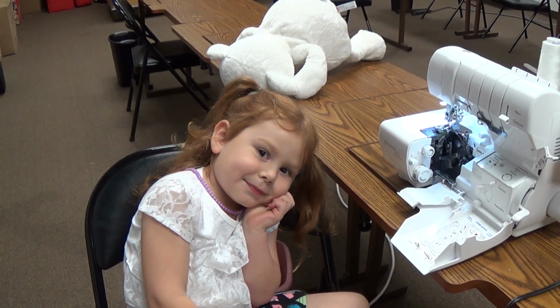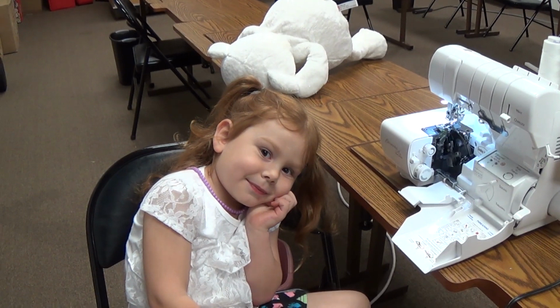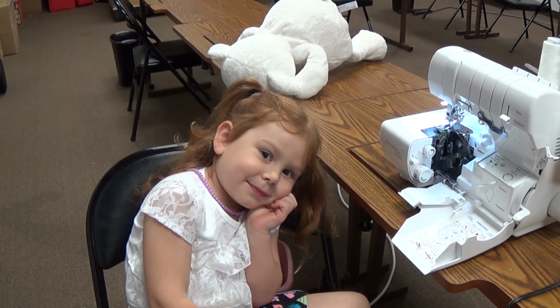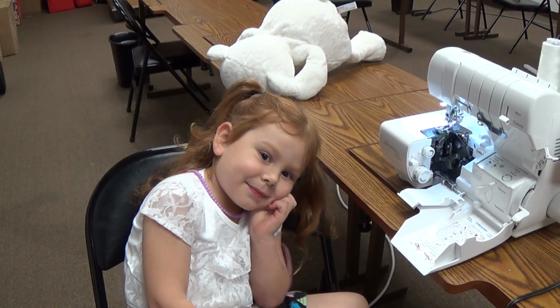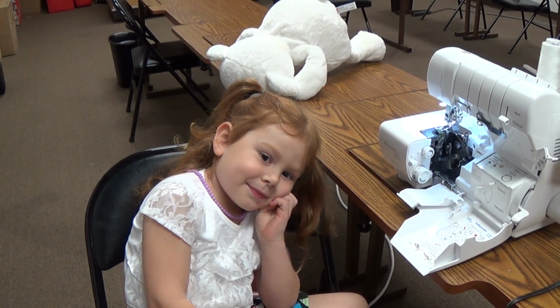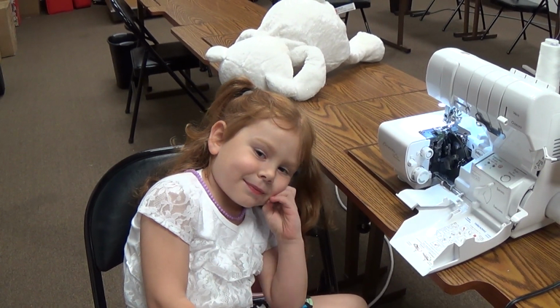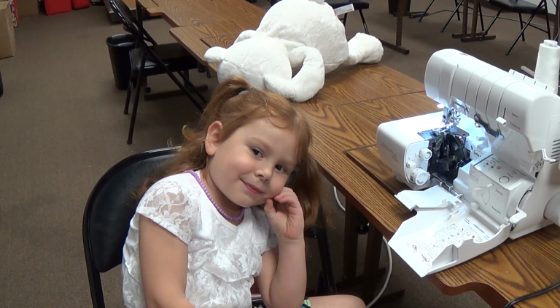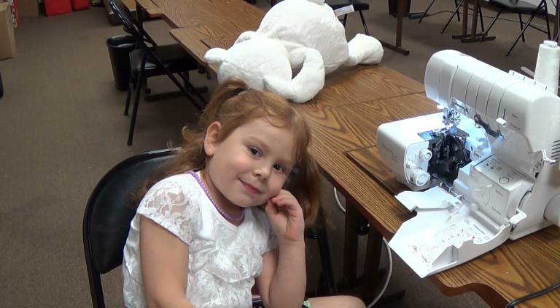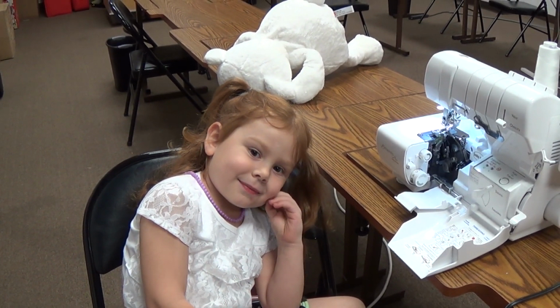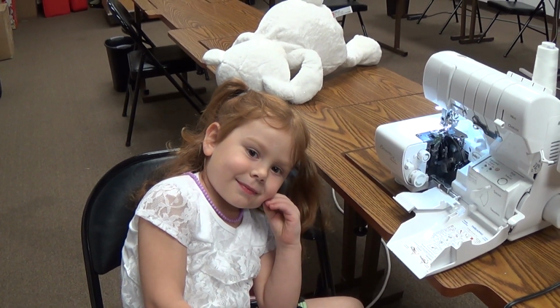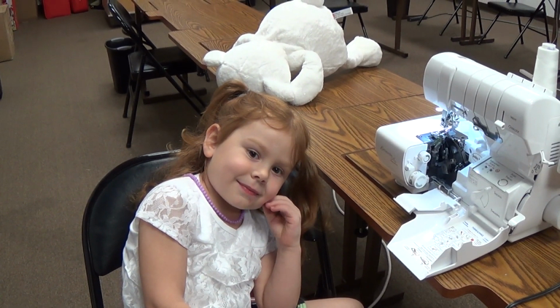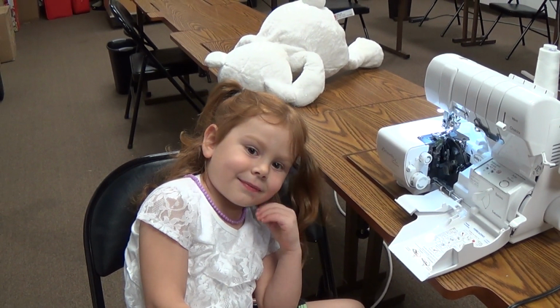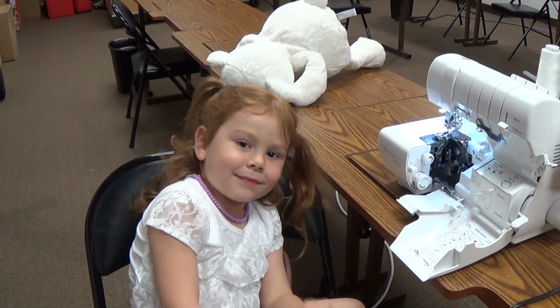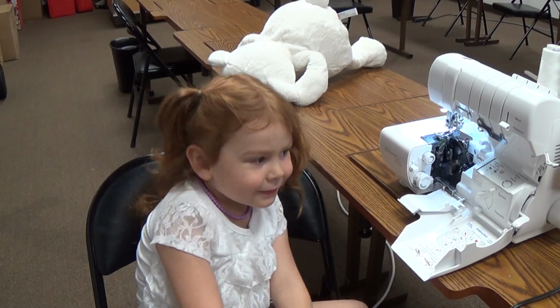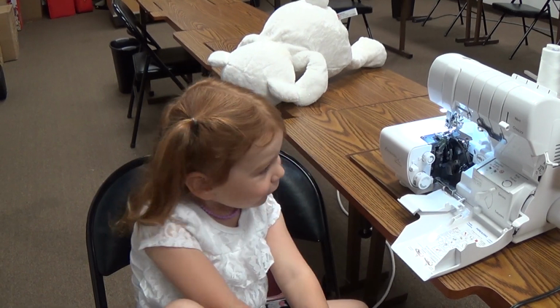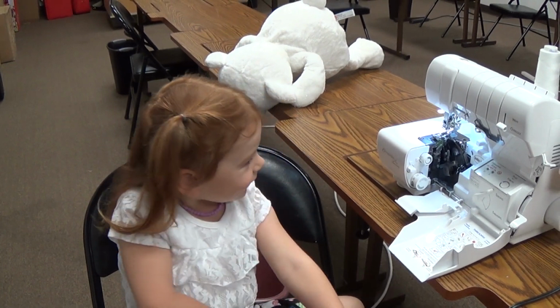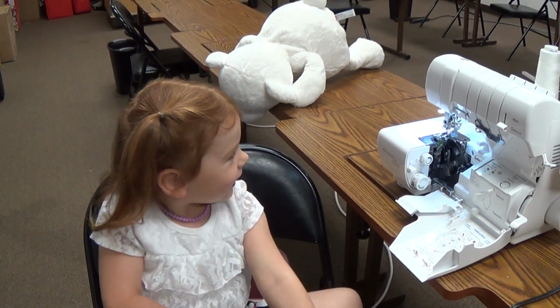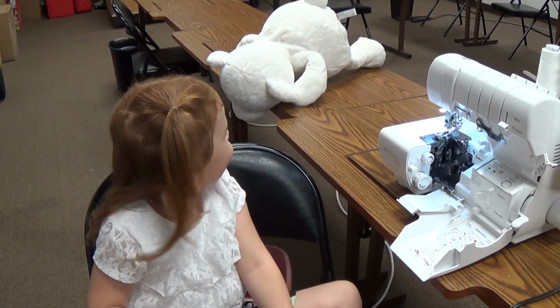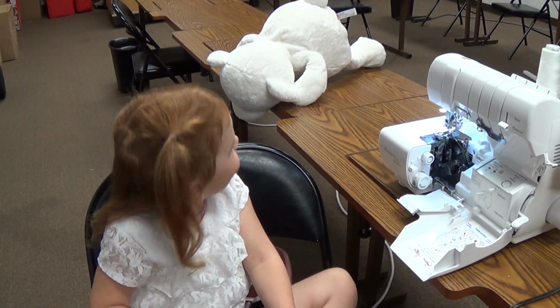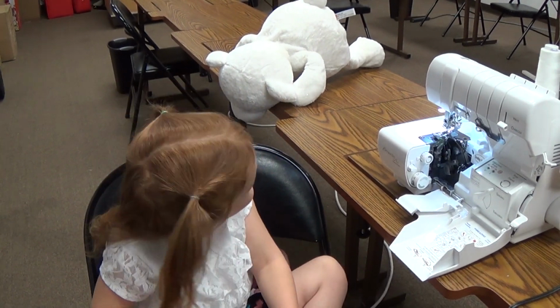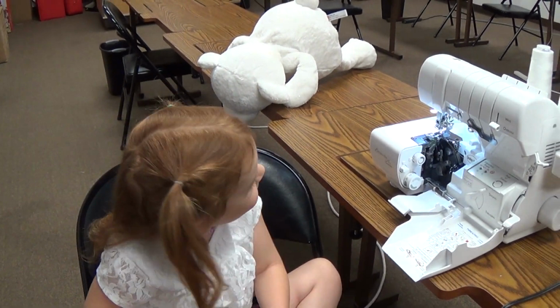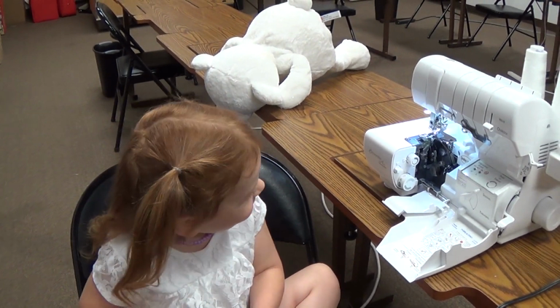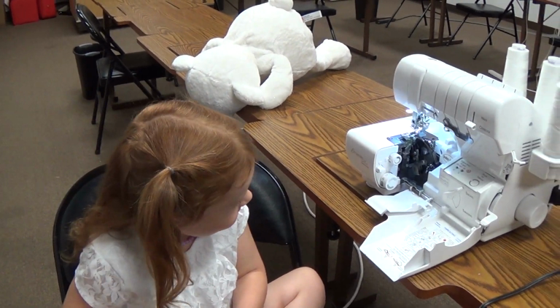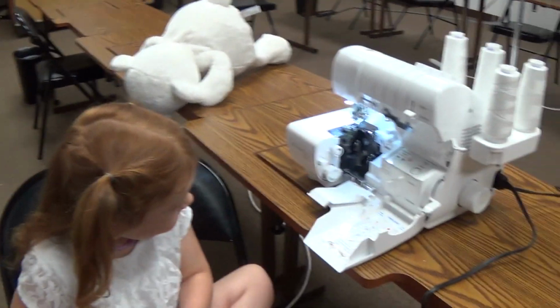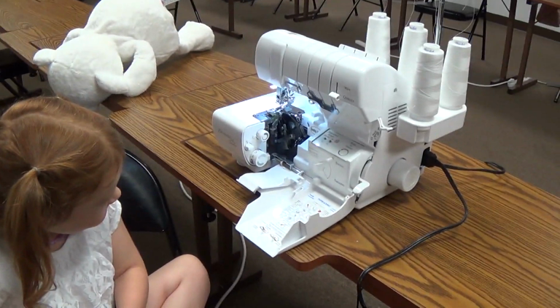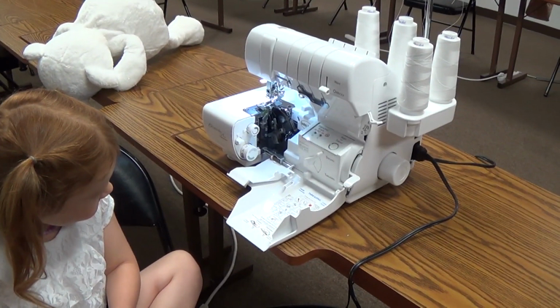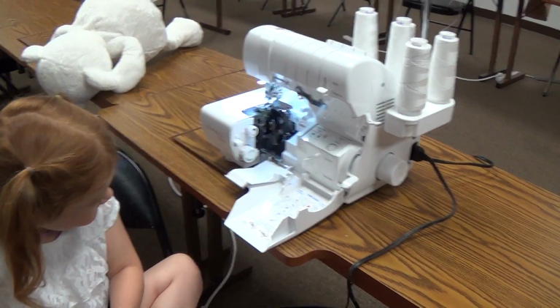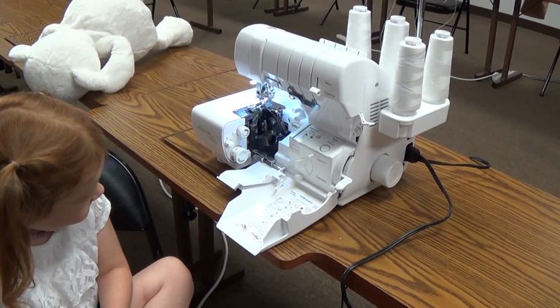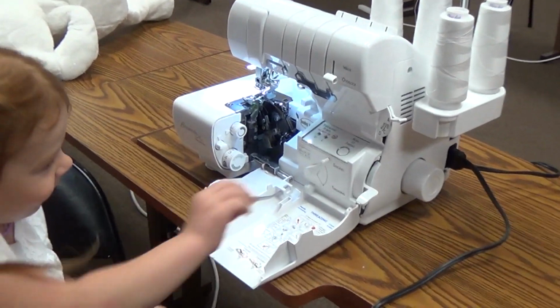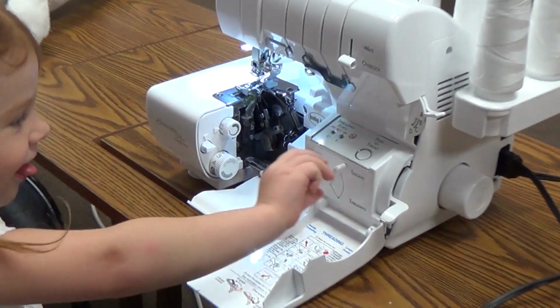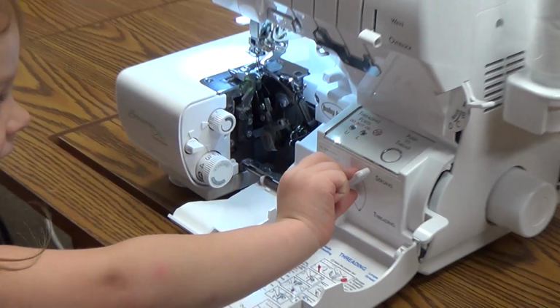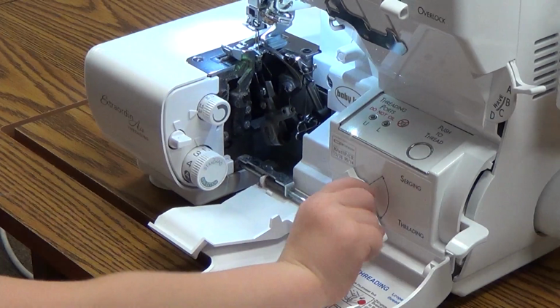Okay Meadow, so we're going to show these nice people how easy it is to thread this Baby Lock serger. You remember what you're supposed to do? Uh huh. Okay, show me.